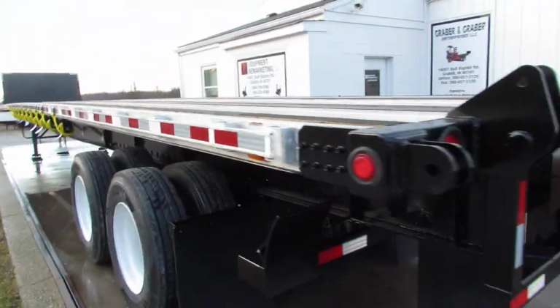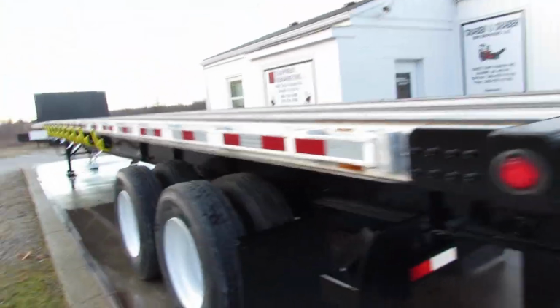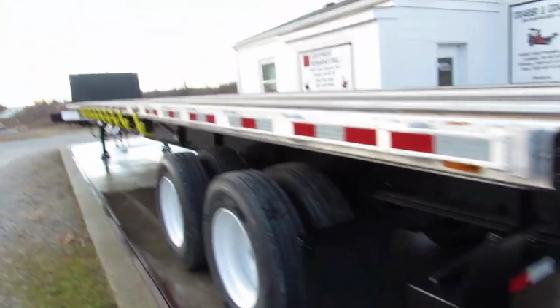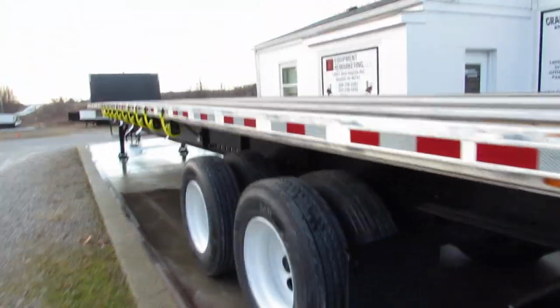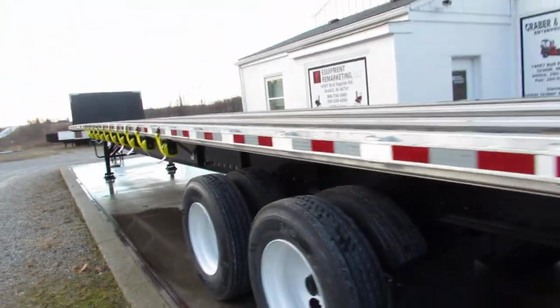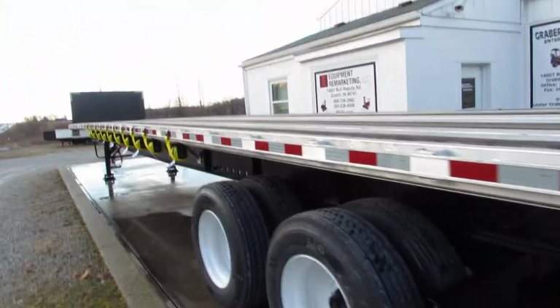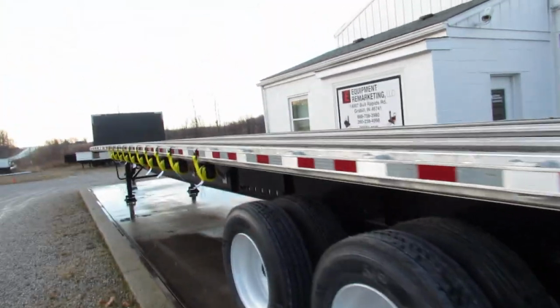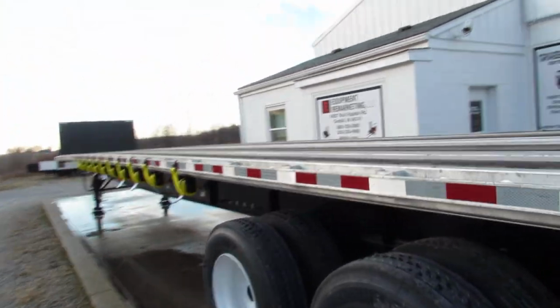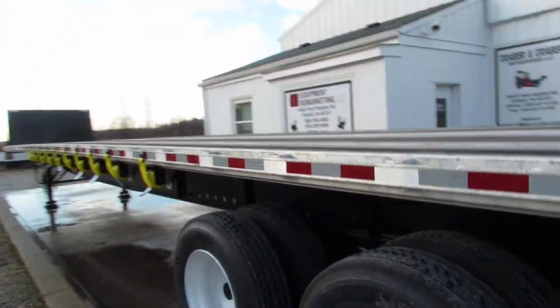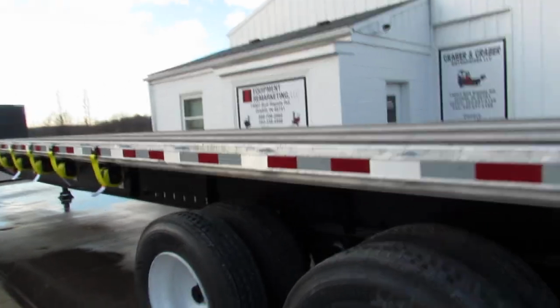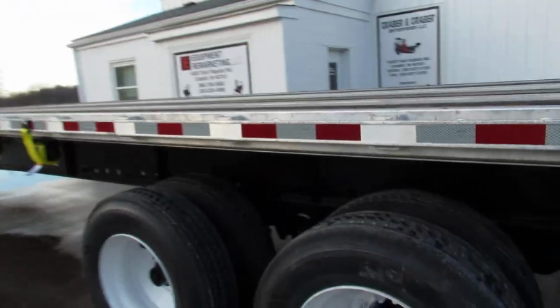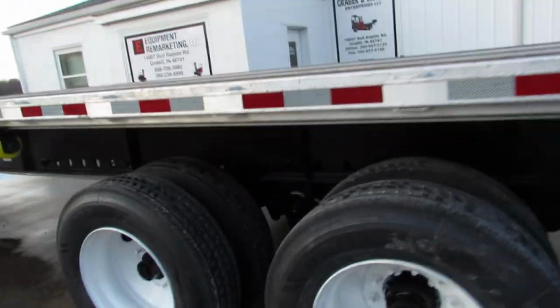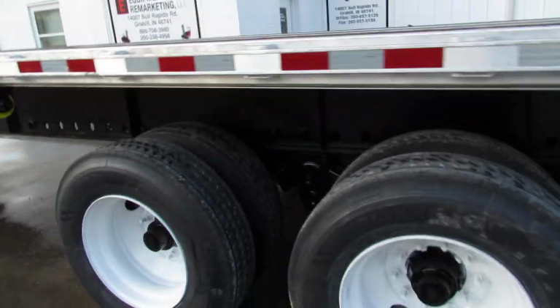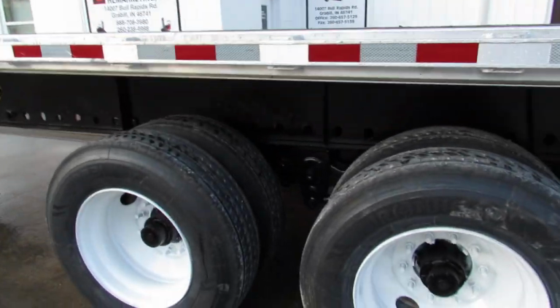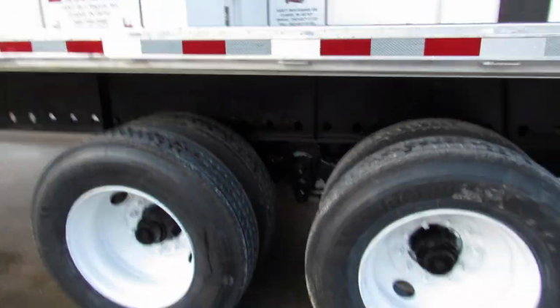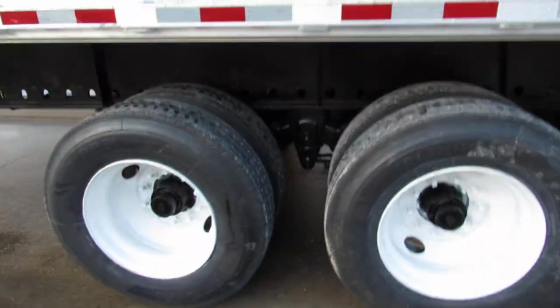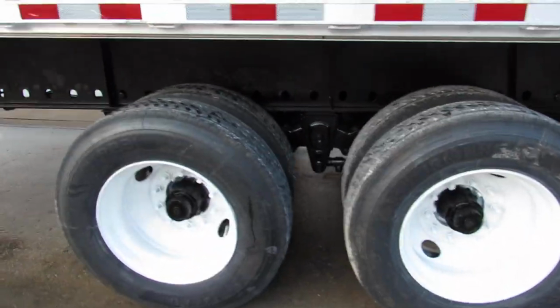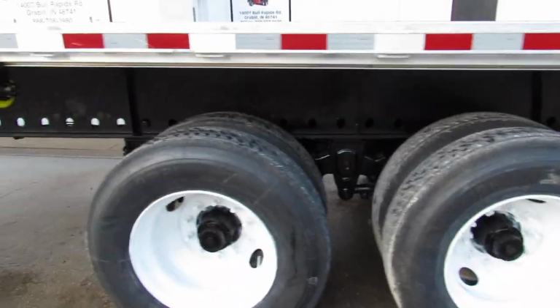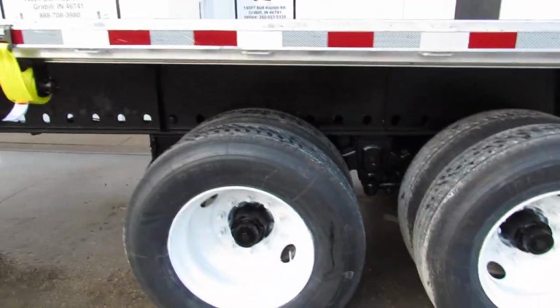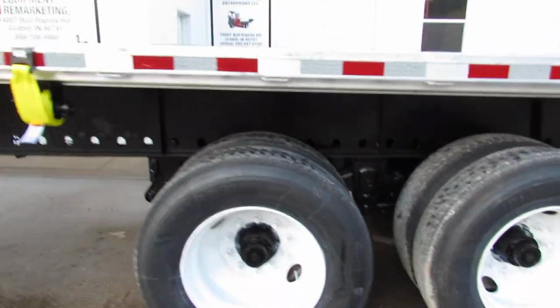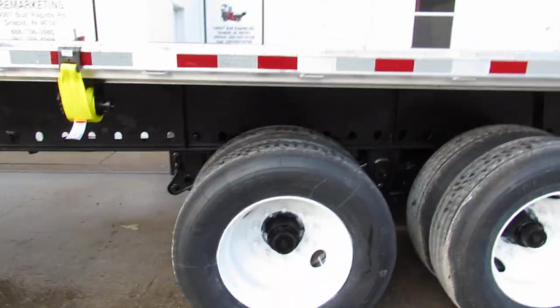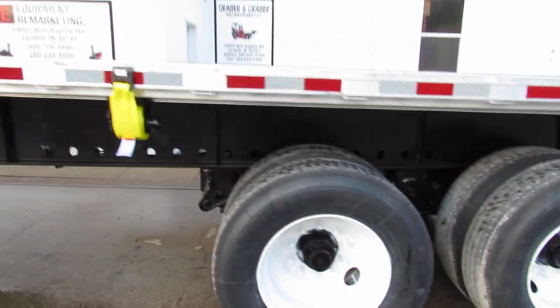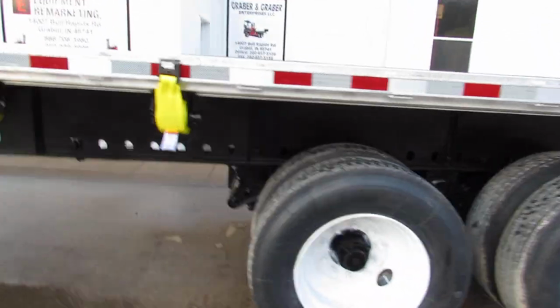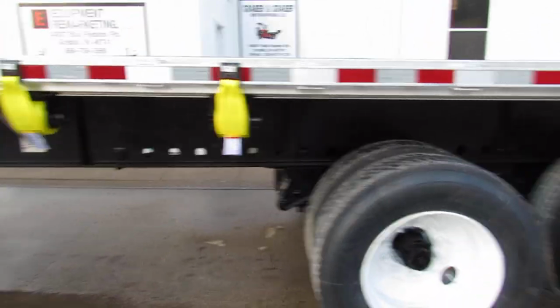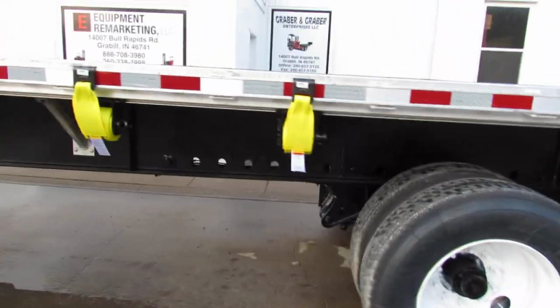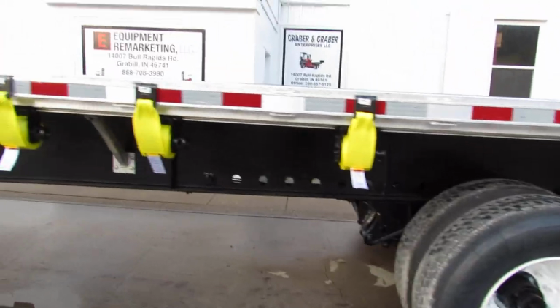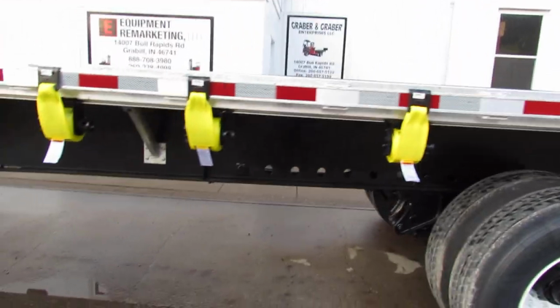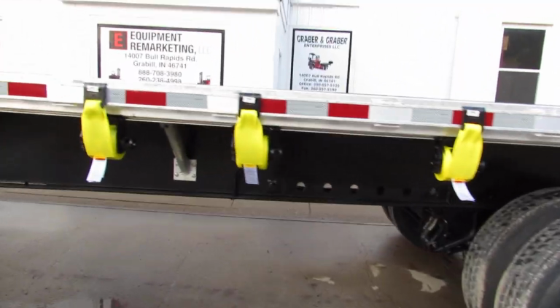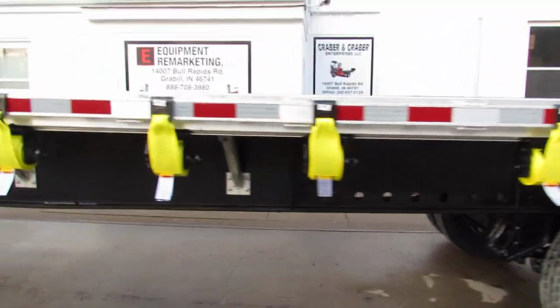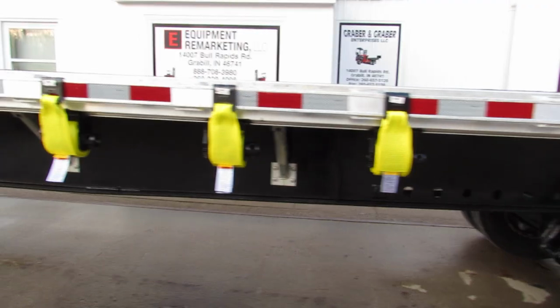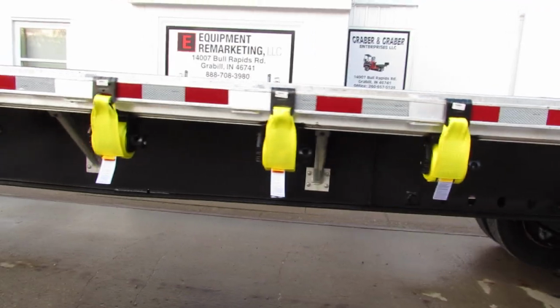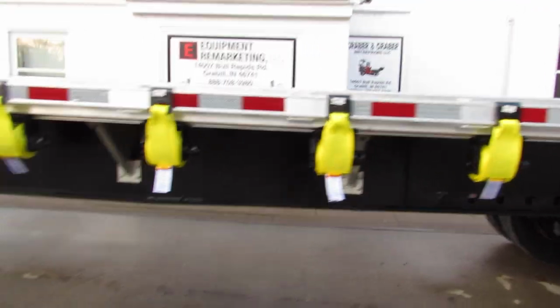We have brand new straps all the way down the unit. All of our trucks and trailers come with brand new straps on them, along with refurbed ratchets.